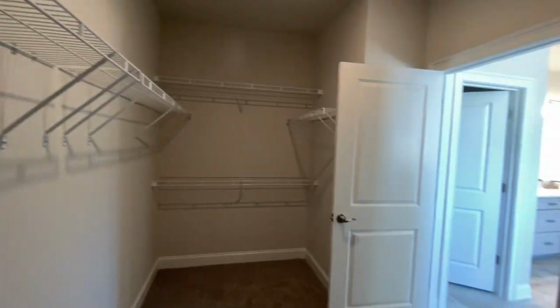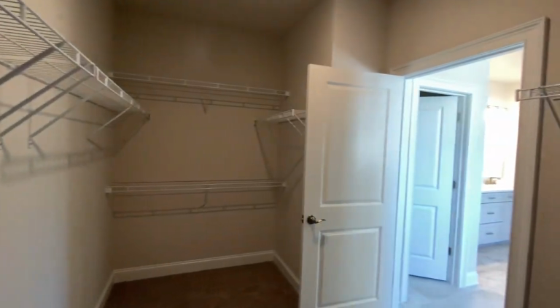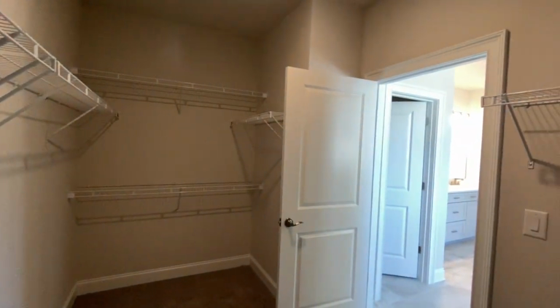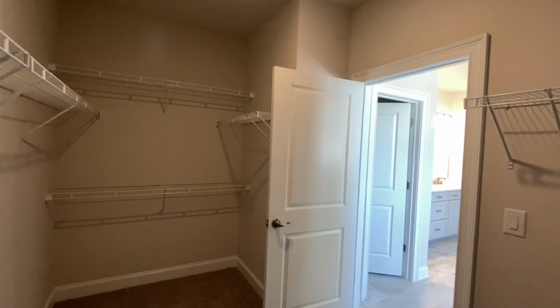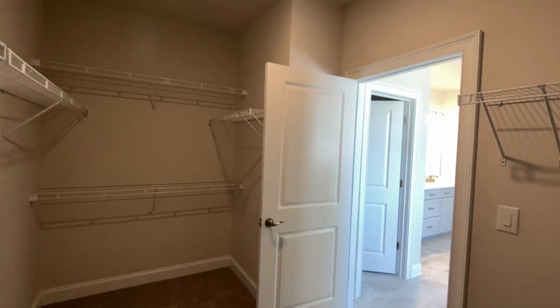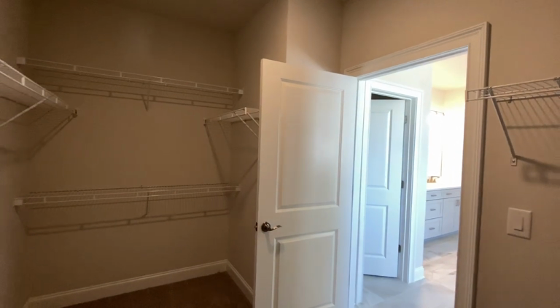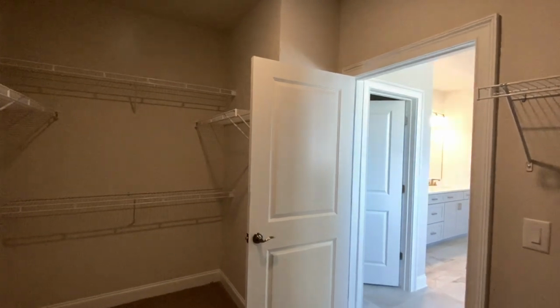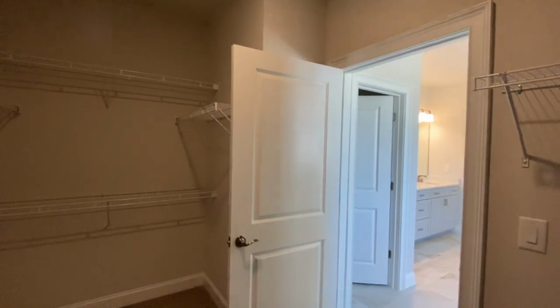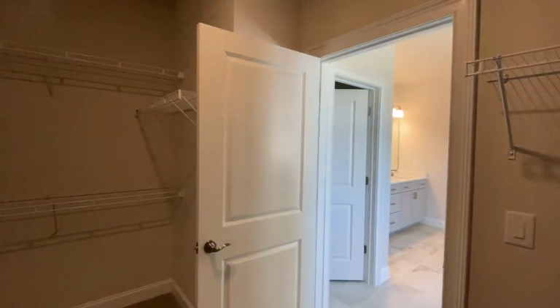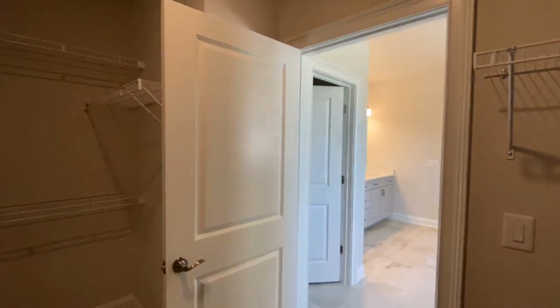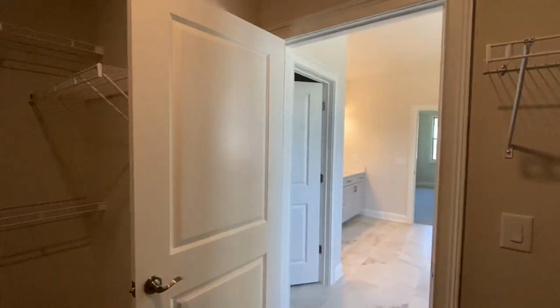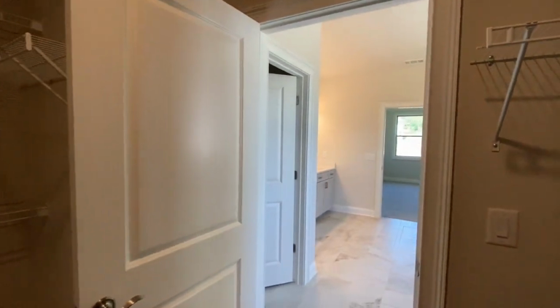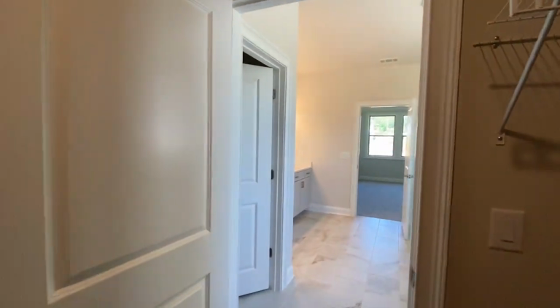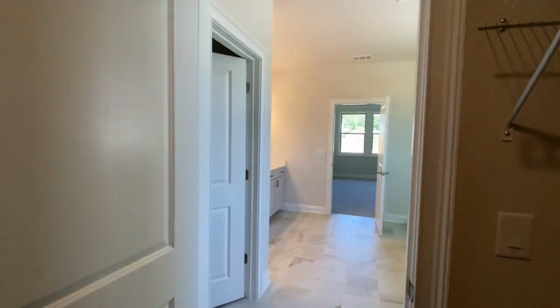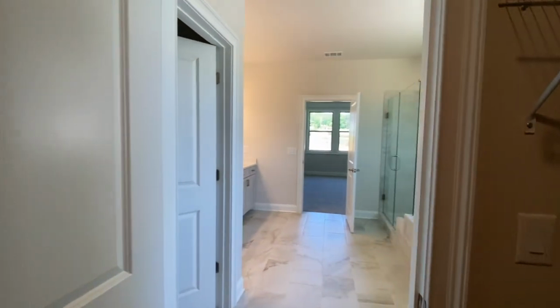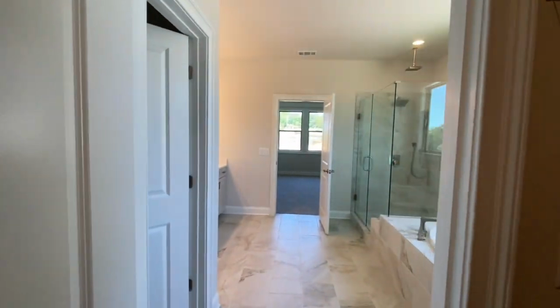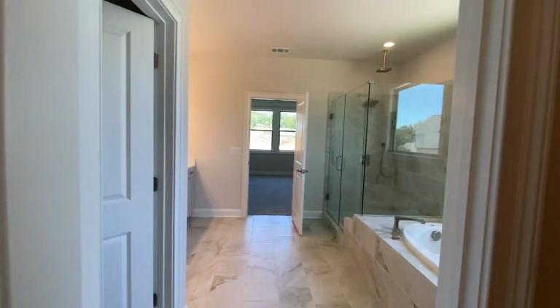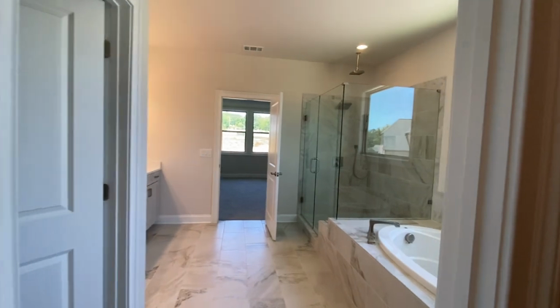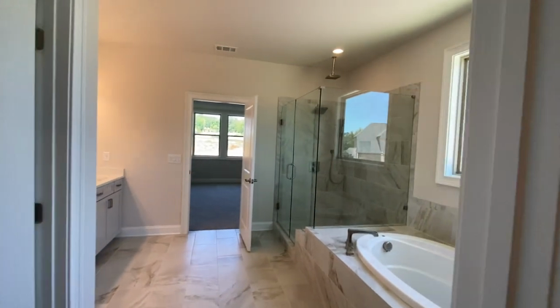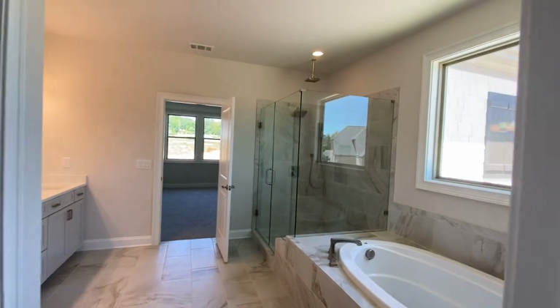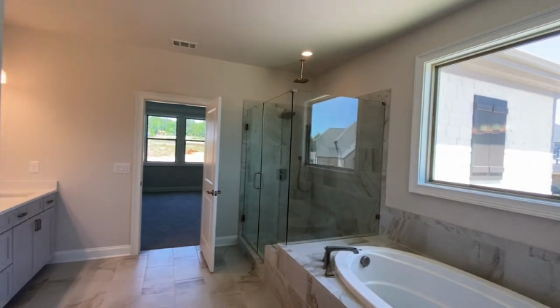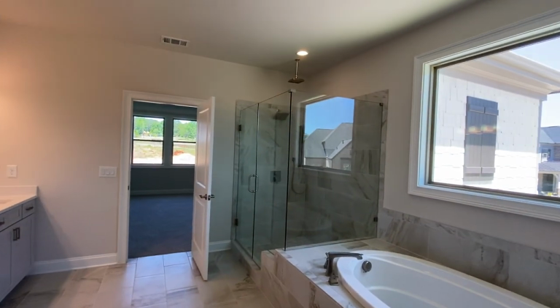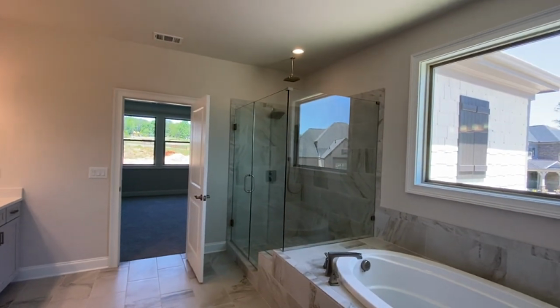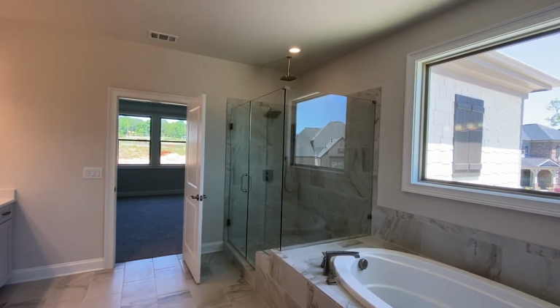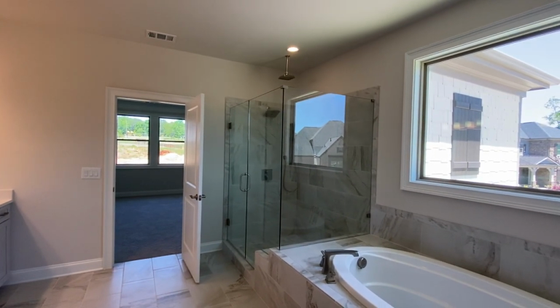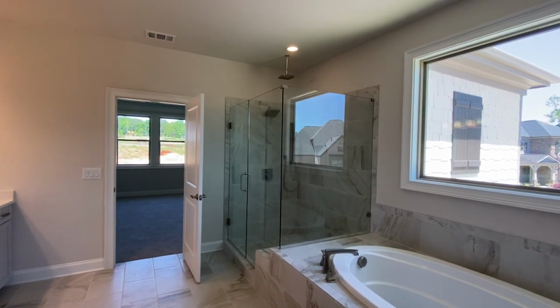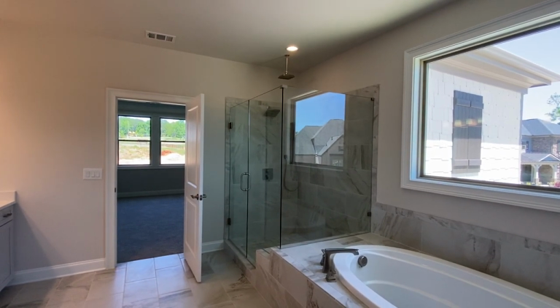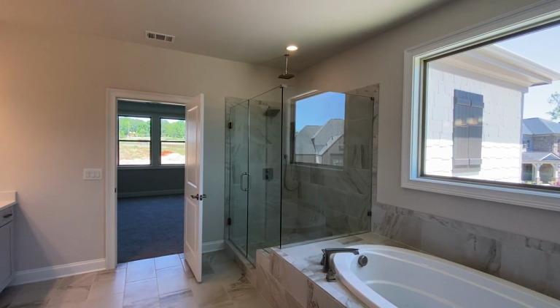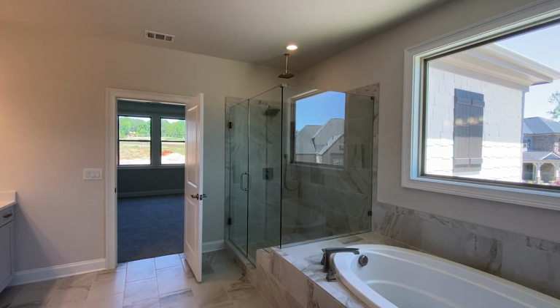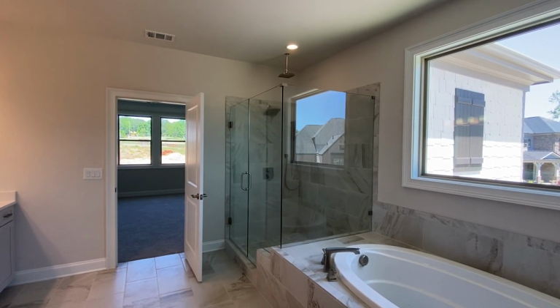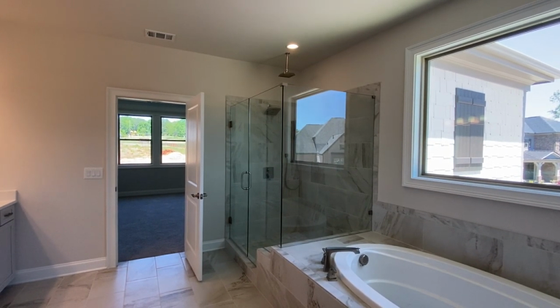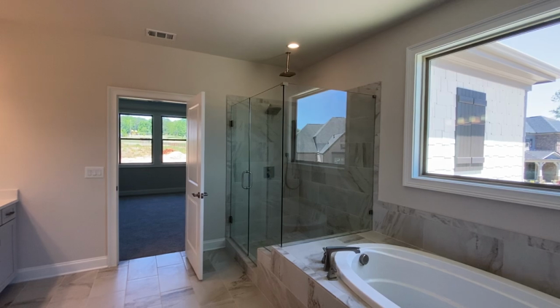Every feature you want, guys. Five bedrooms, four baths, sunroom, tons of tile, tons of hardwood, frameless glass. Hit me up — $720,000 and a little bit of change.